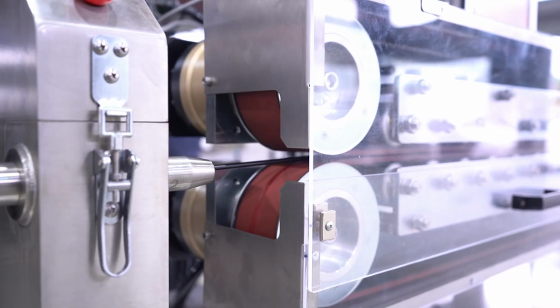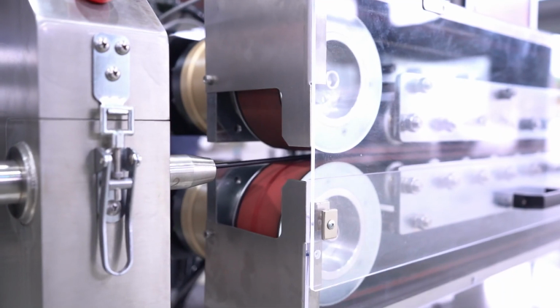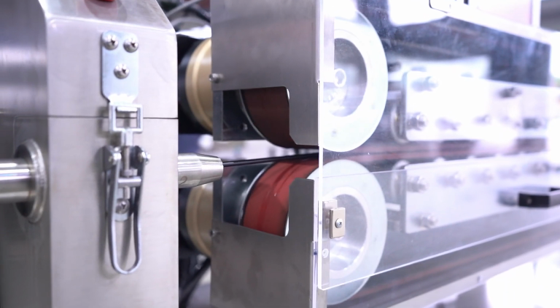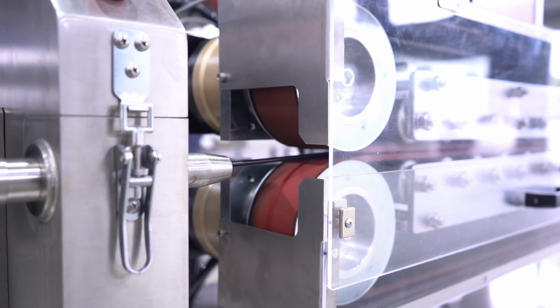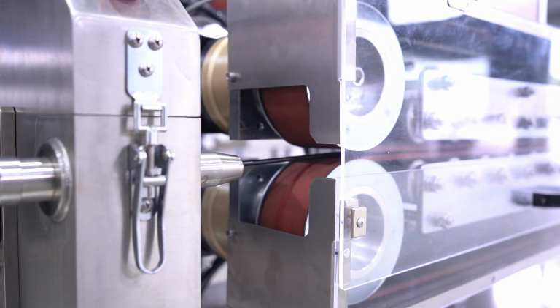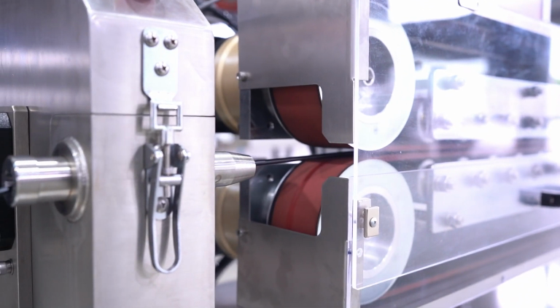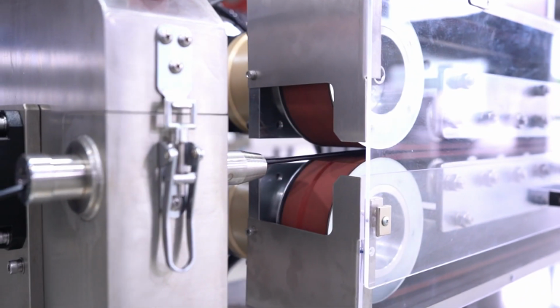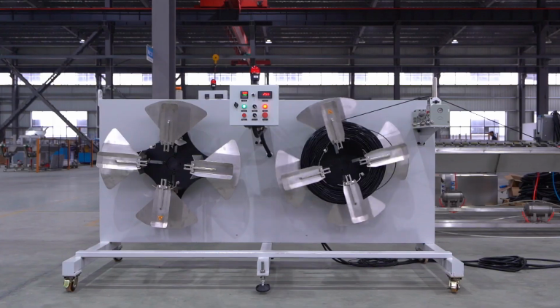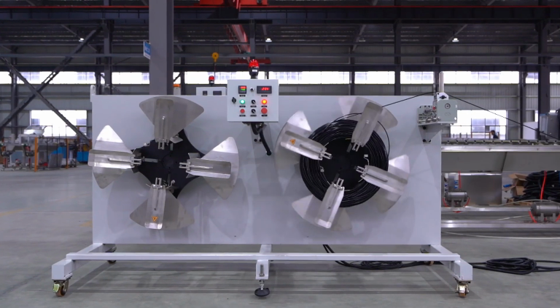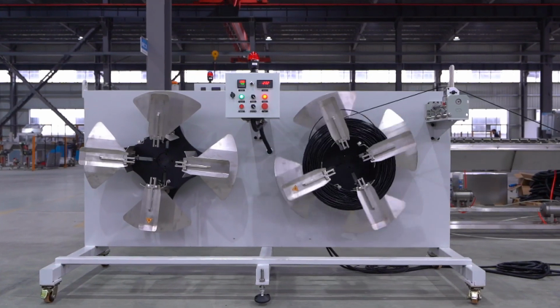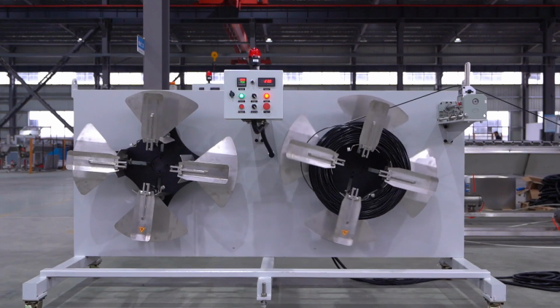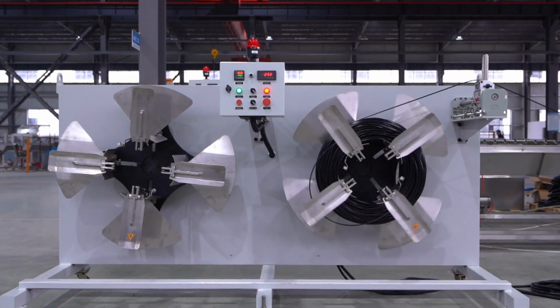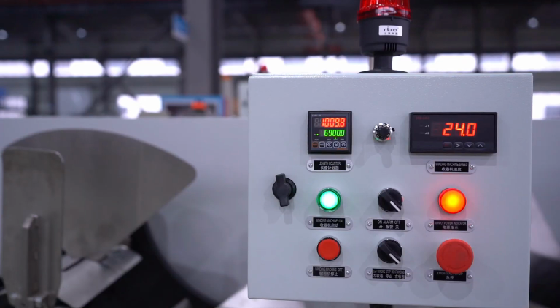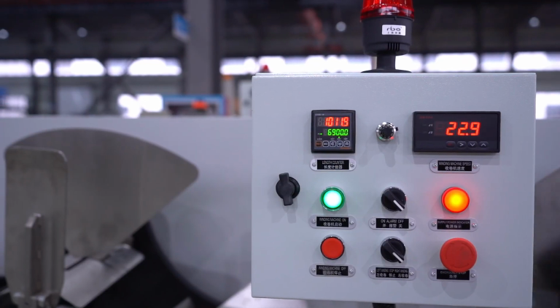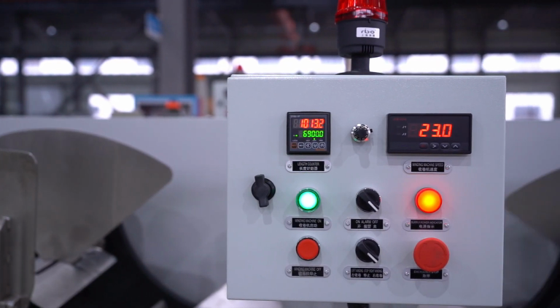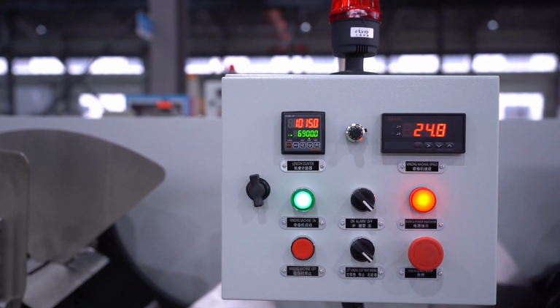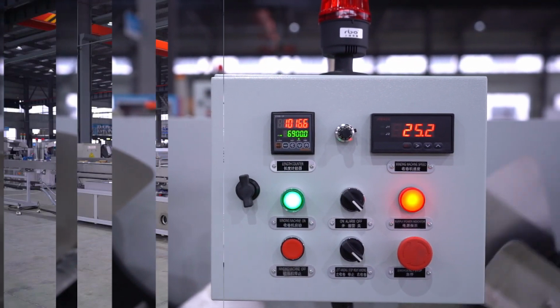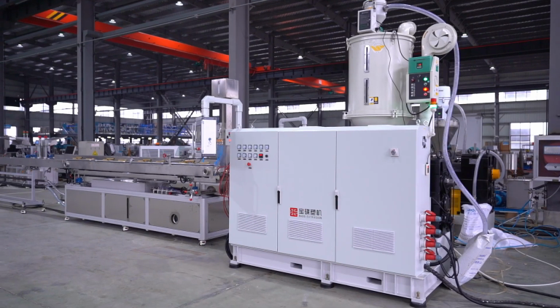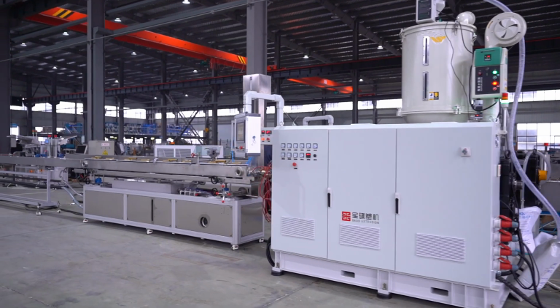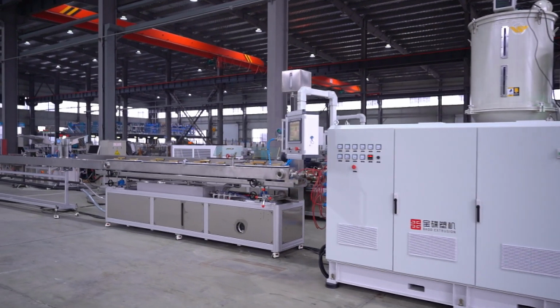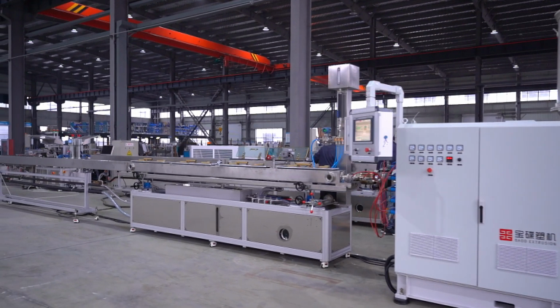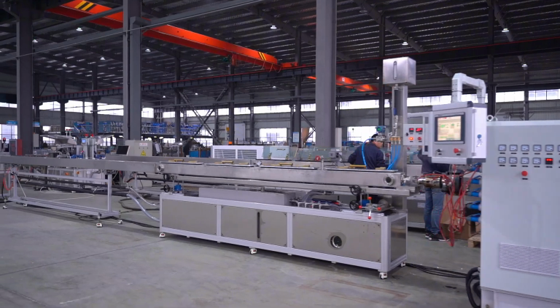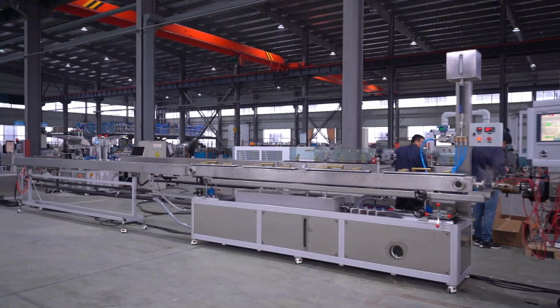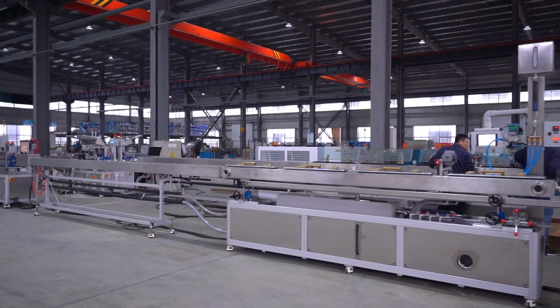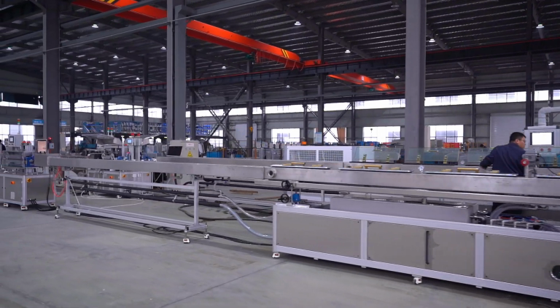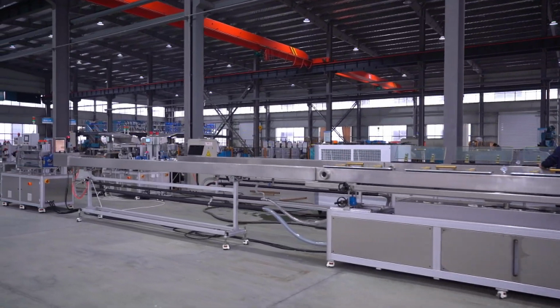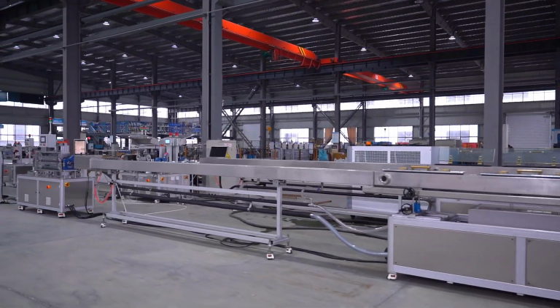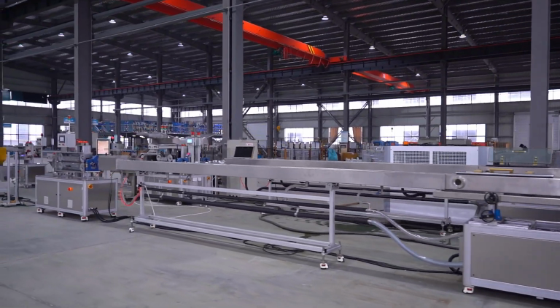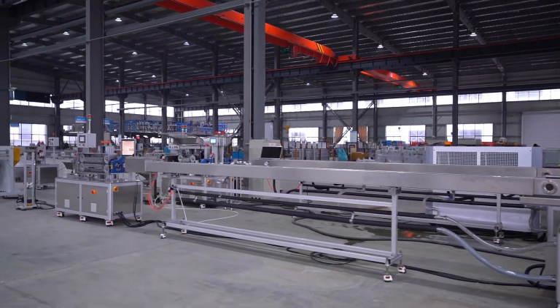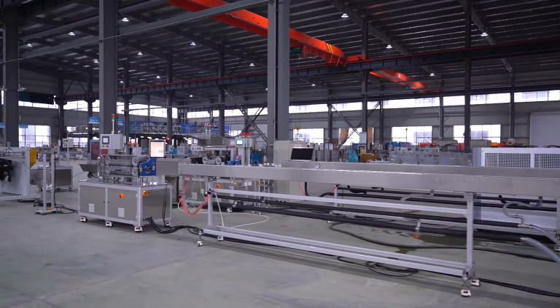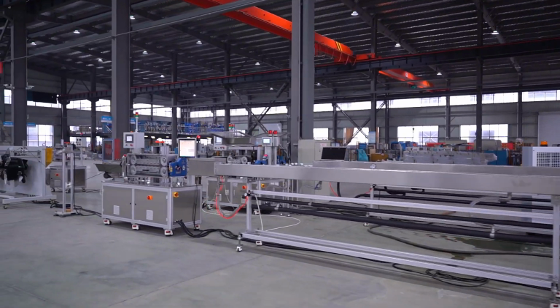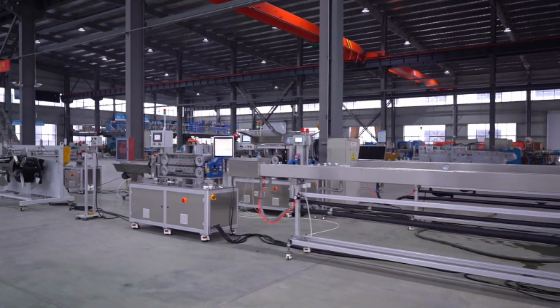BAOD Extrusion has always been in a leading position in the single layer pipe extrusion market in the automotive industry. Our equipment helps customers reduce costs, improve efficiency, and improve product quality. The market is the most powerful proof.